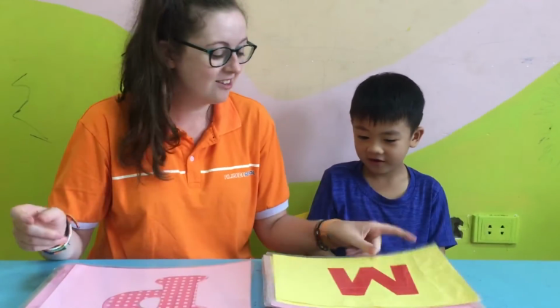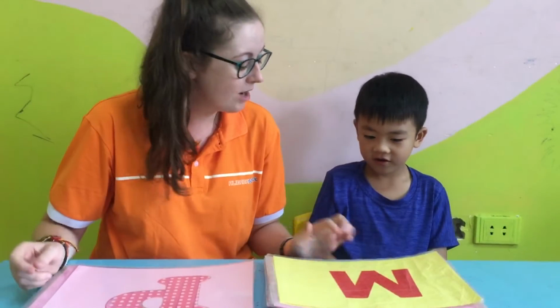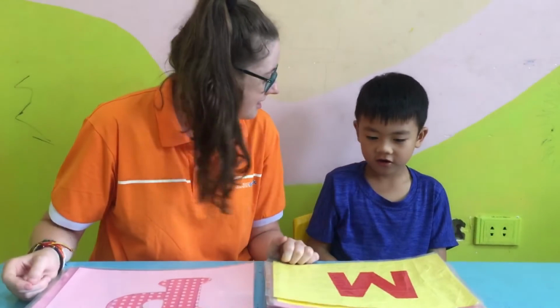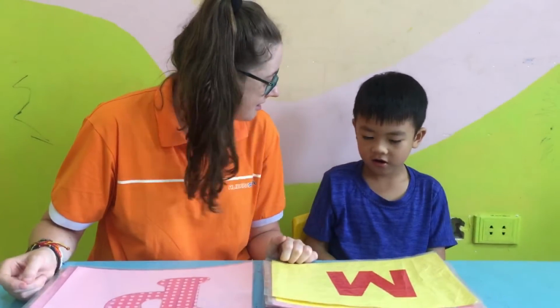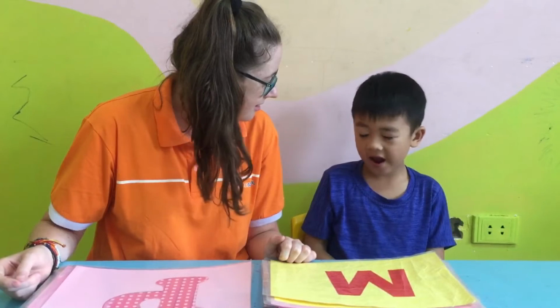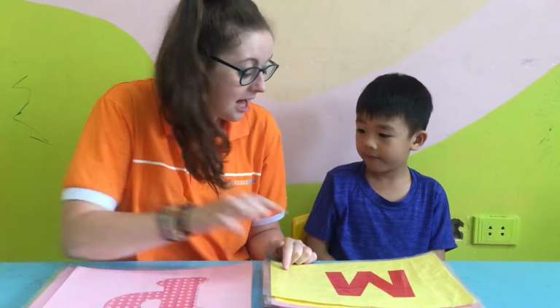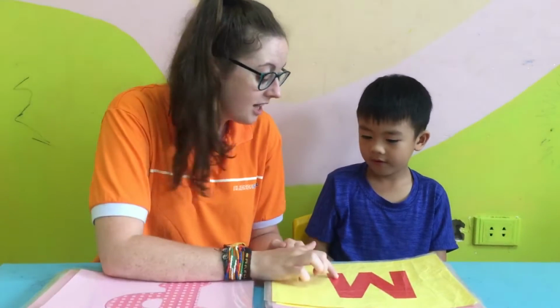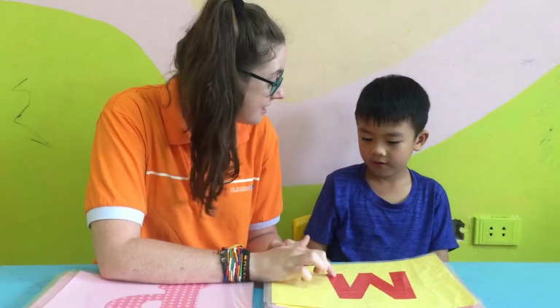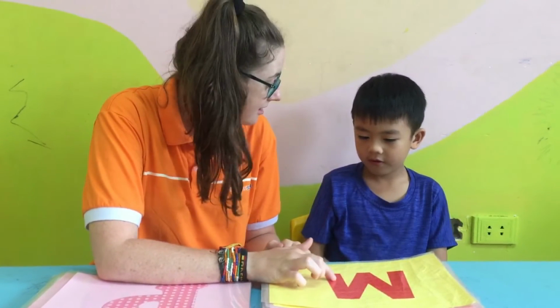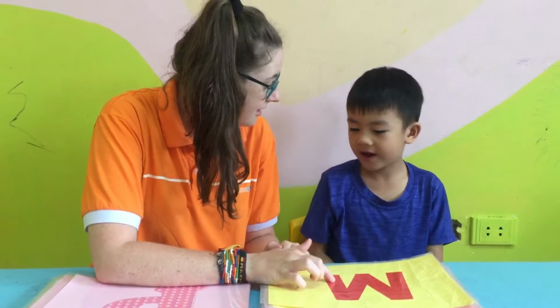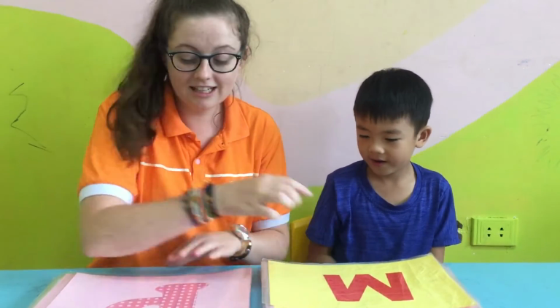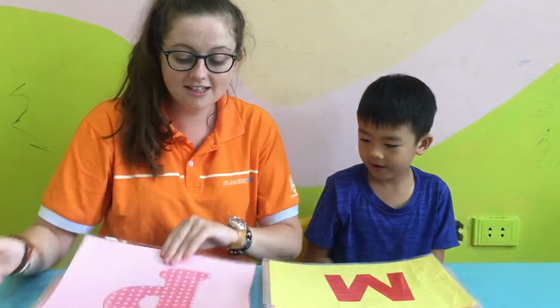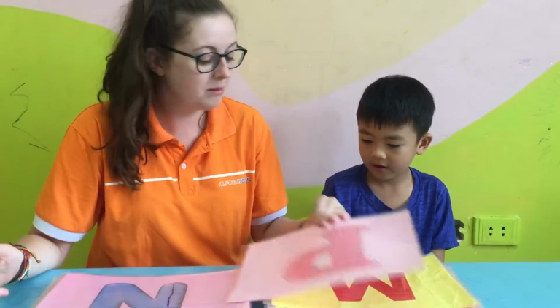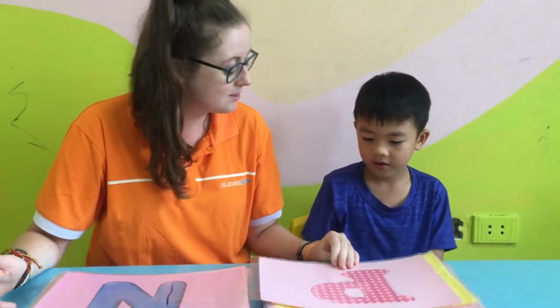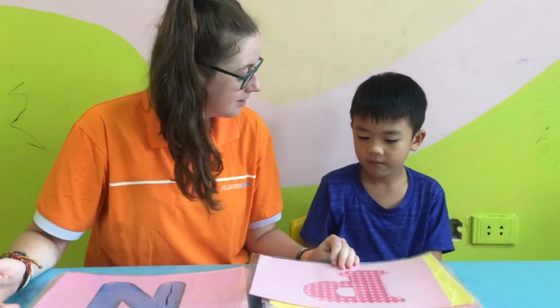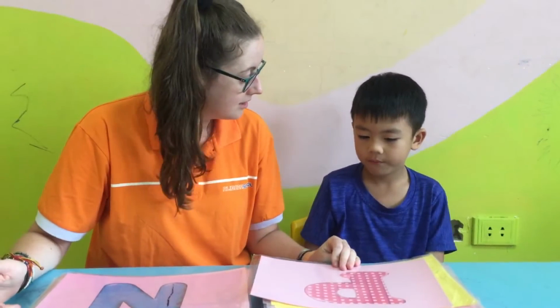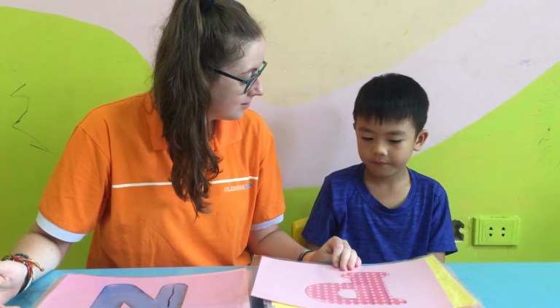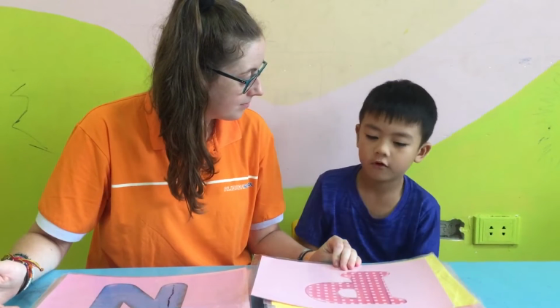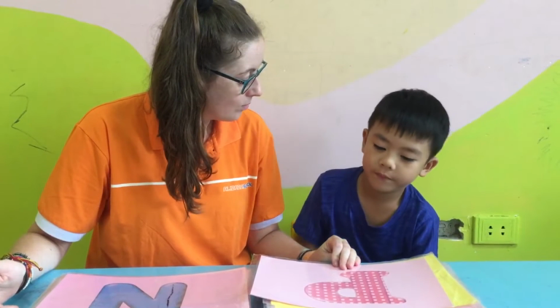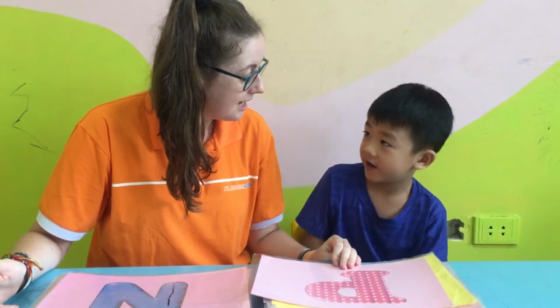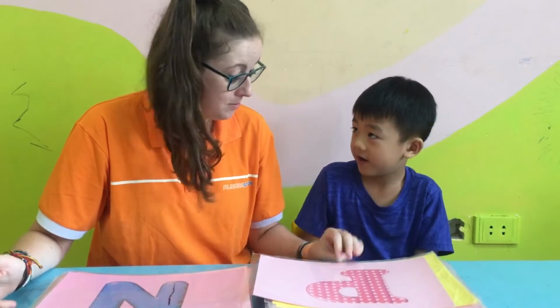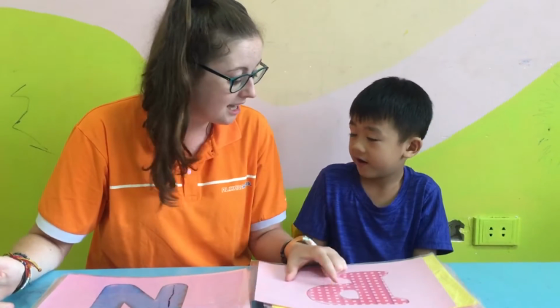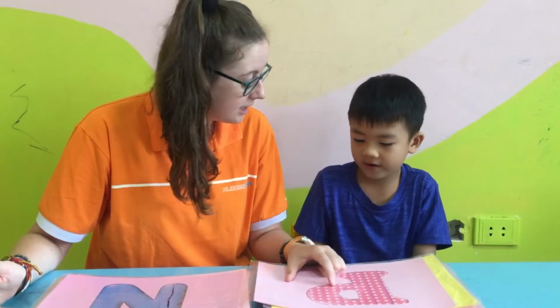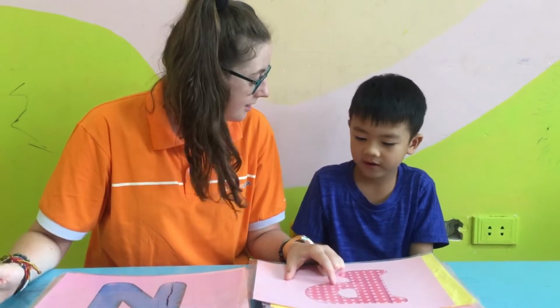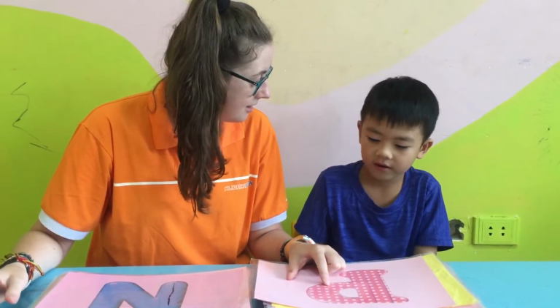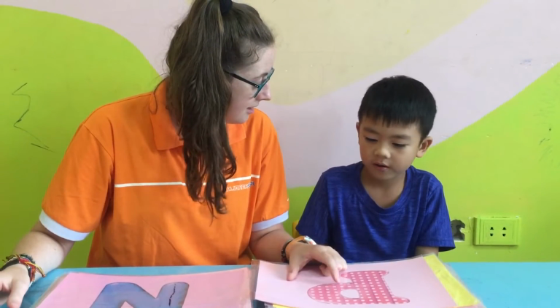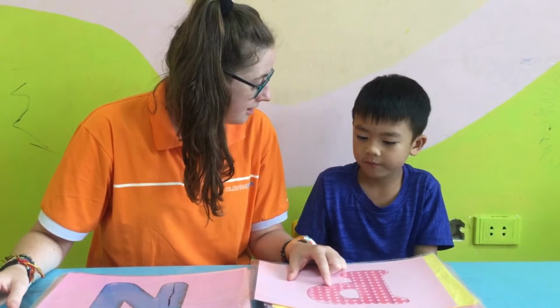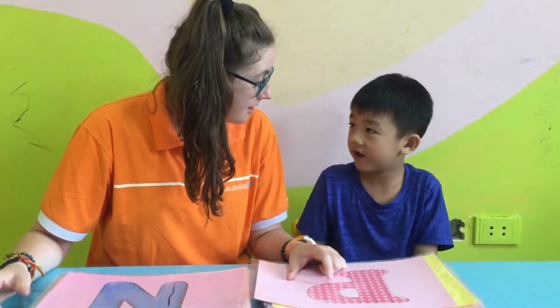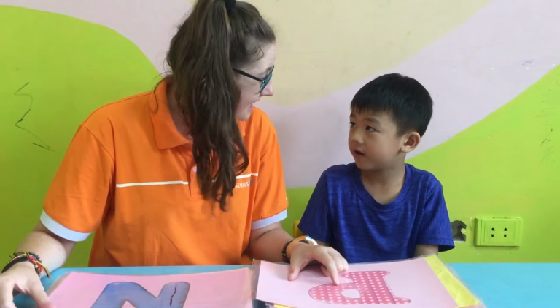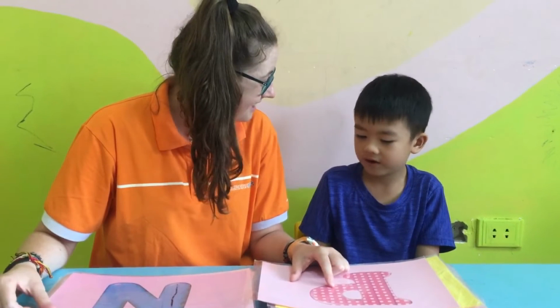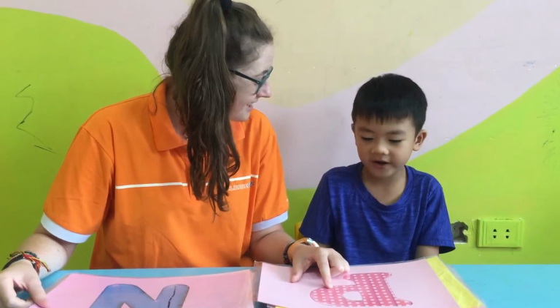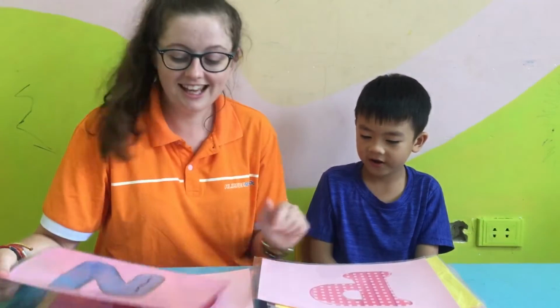Okay, what letter is it? M. And what color is it? Red. Red. Very good. What about this one? What letter? P. And what color? Pink. Pink. Yeah.